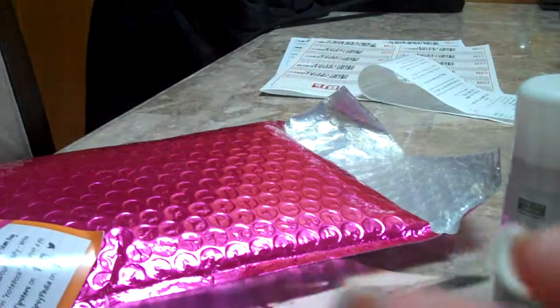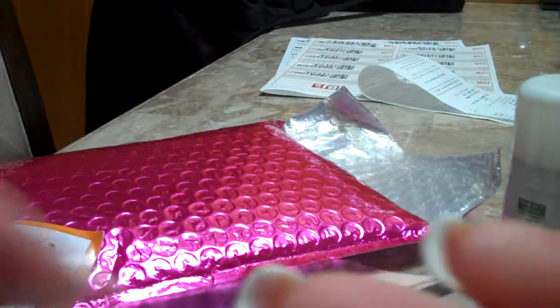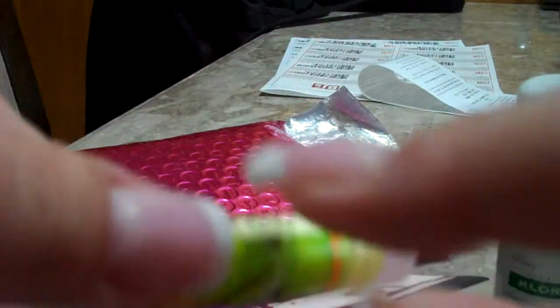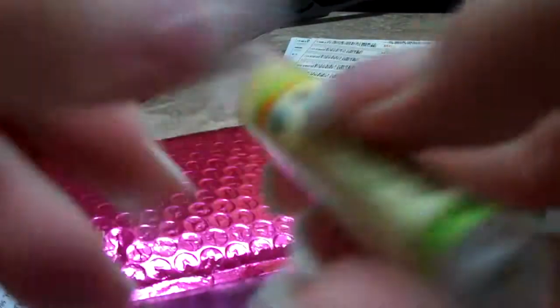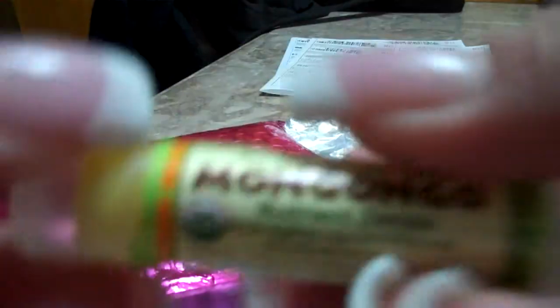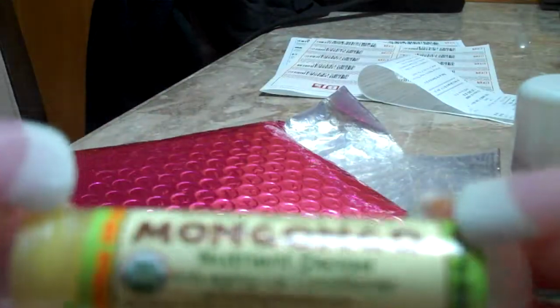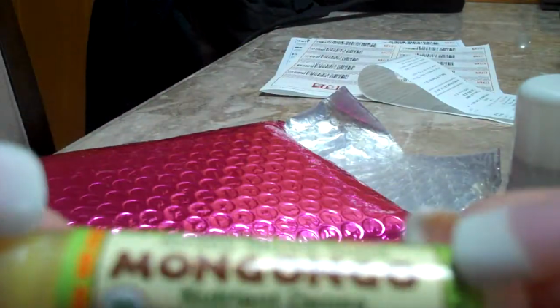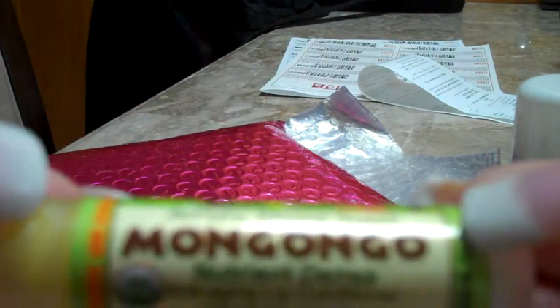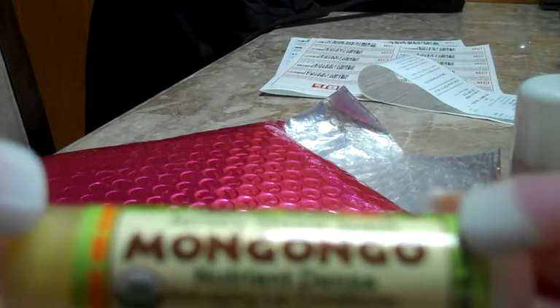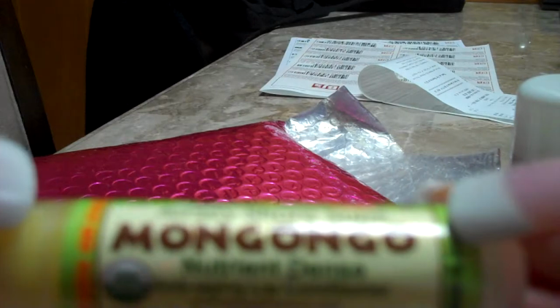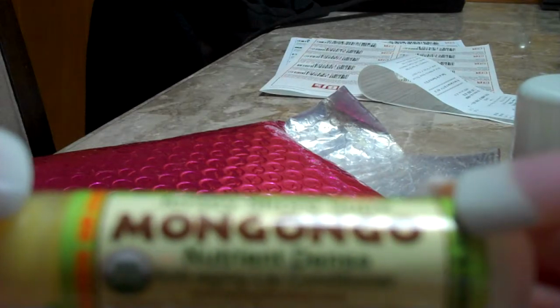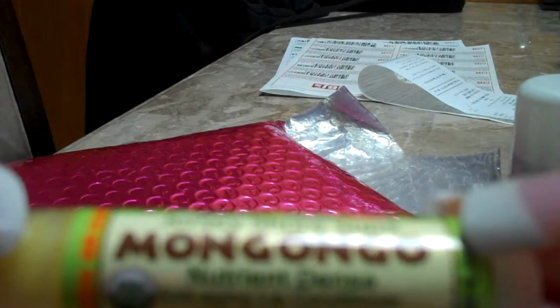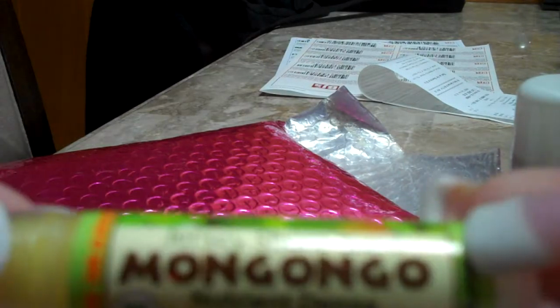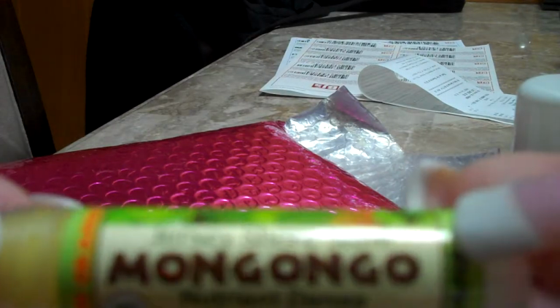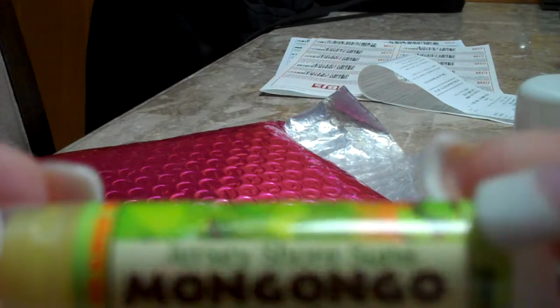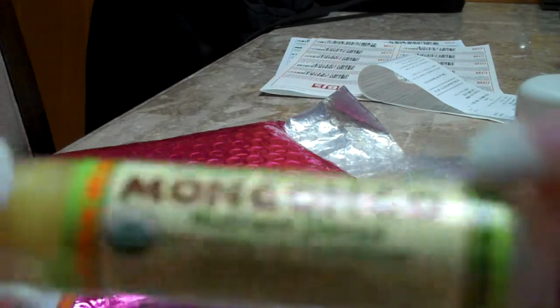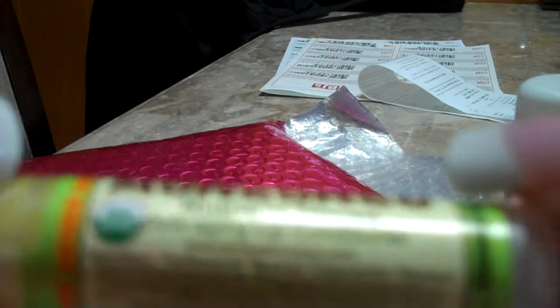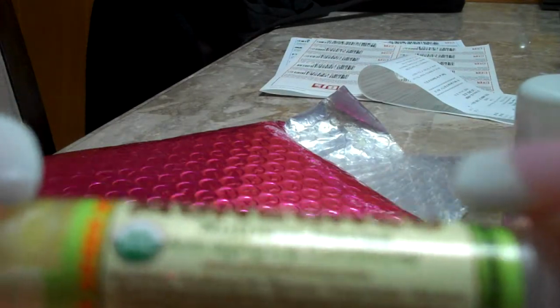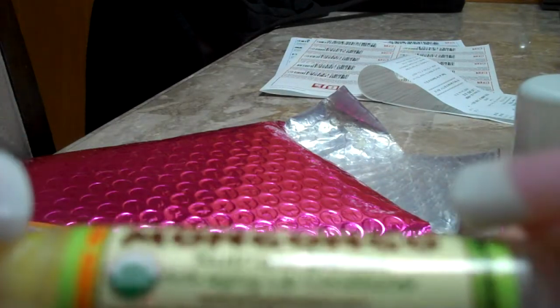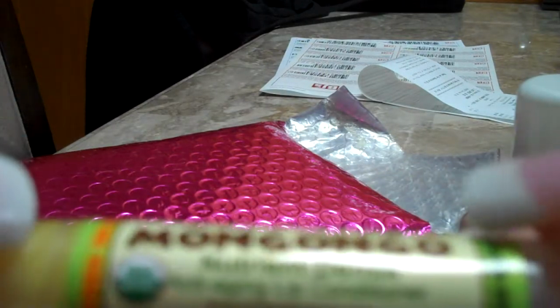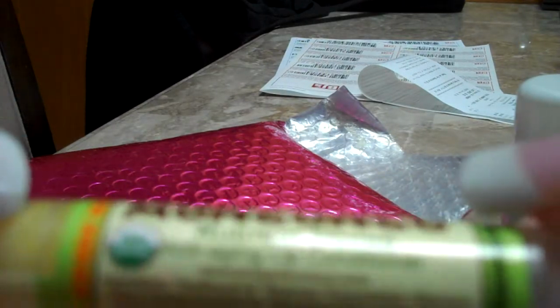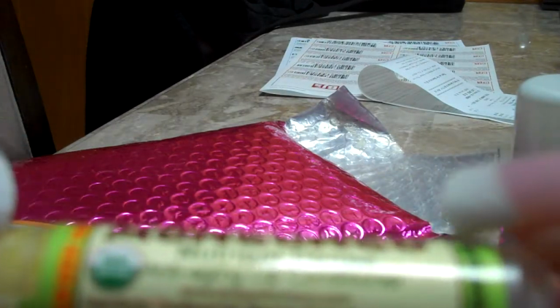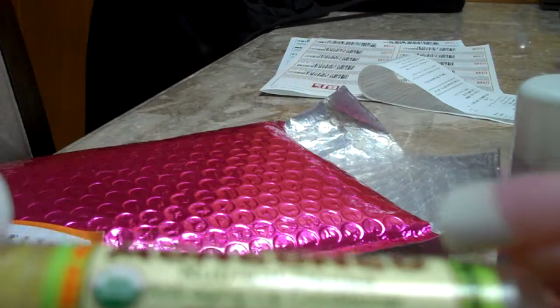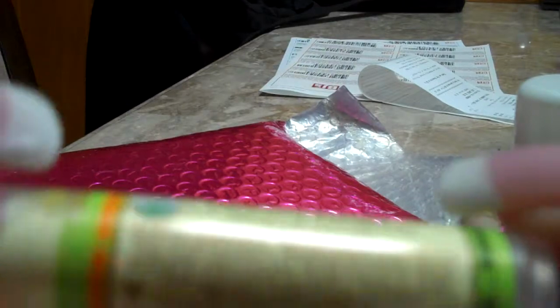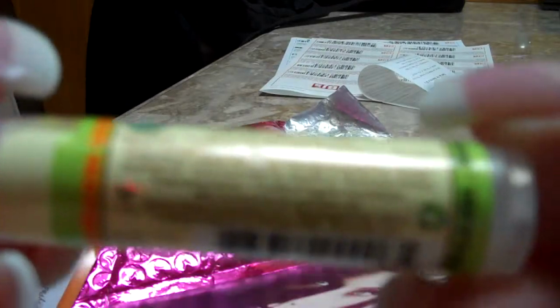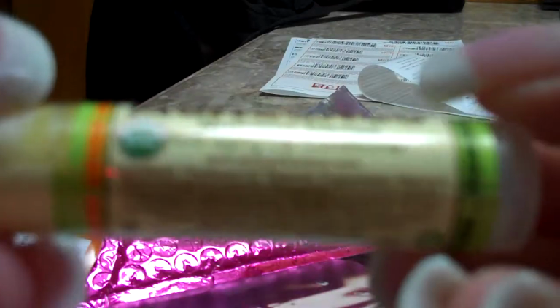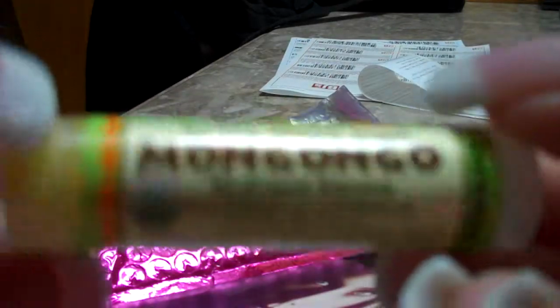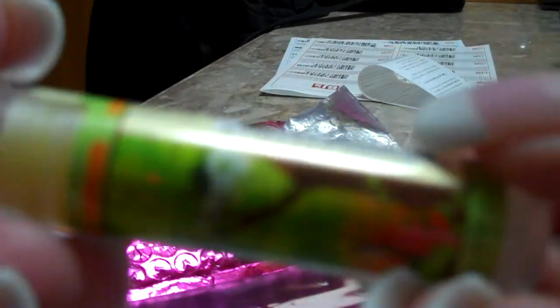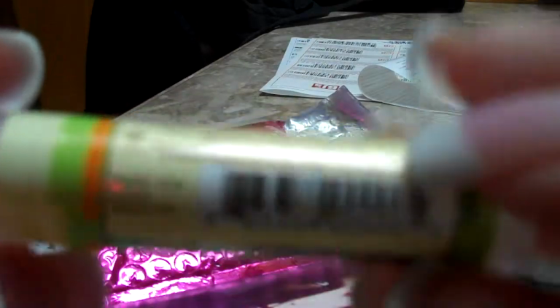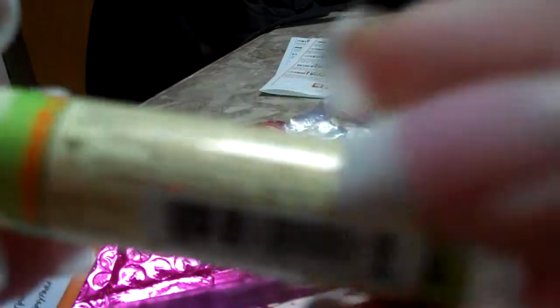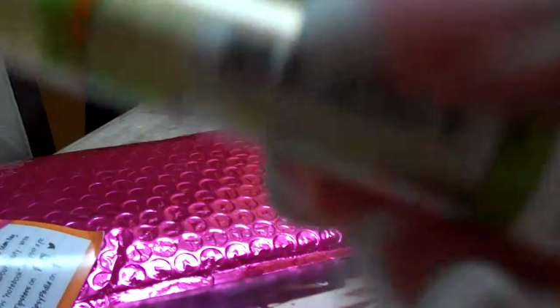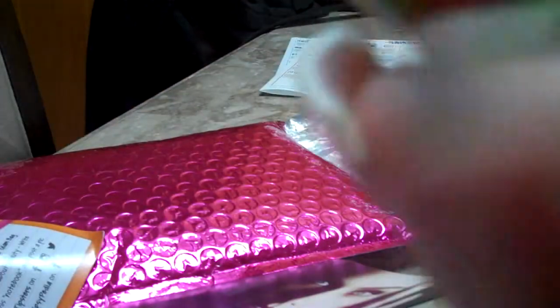The next thing in here is a Mangongo Jersey Shore Sun Nutrient Dense Anti-Aging Lip Conditioner. So it's a little lip balm — that's cool.